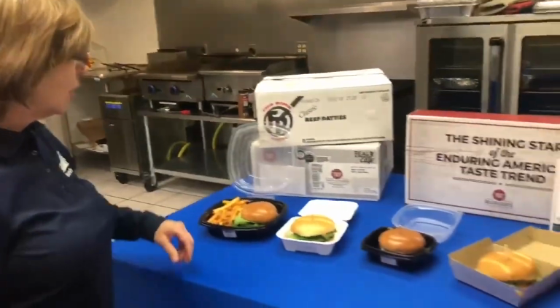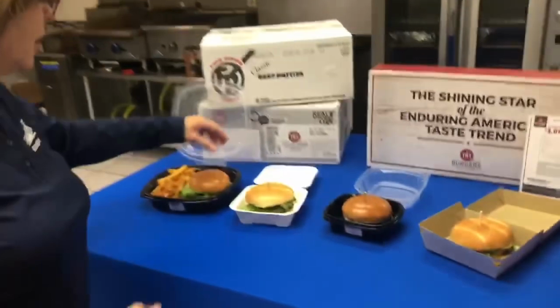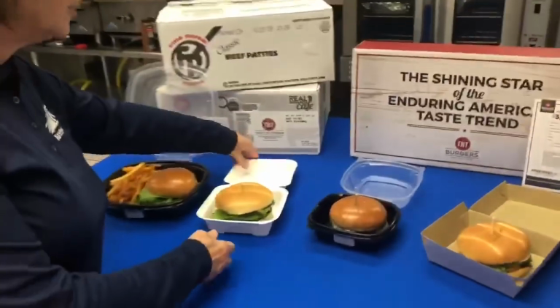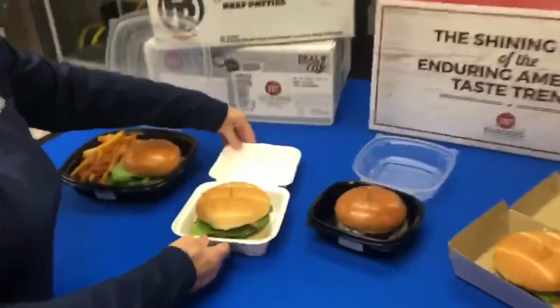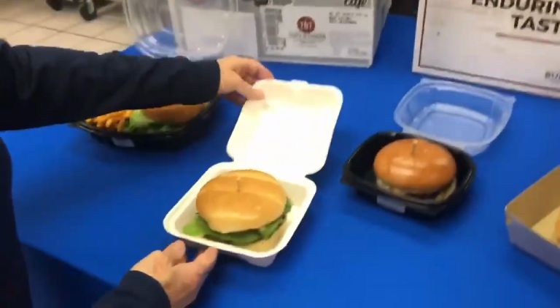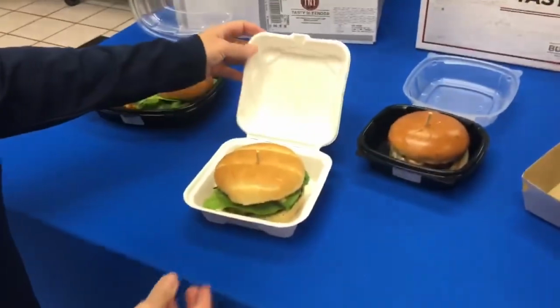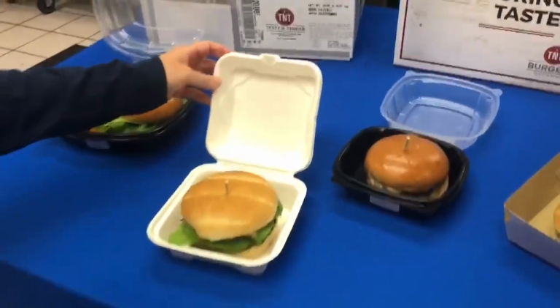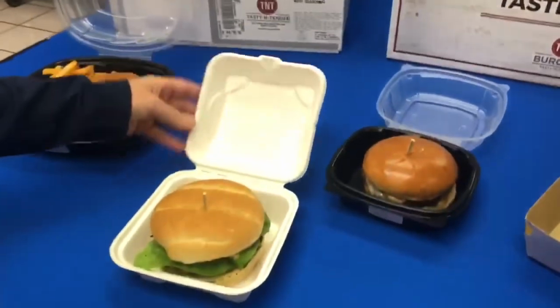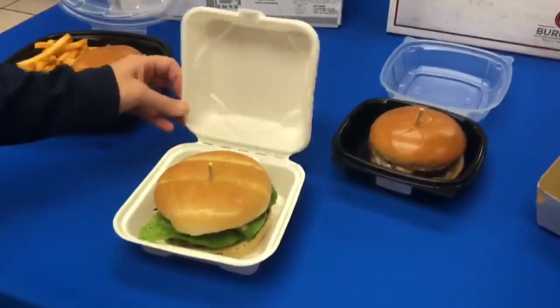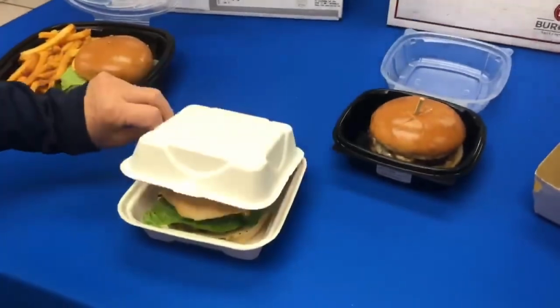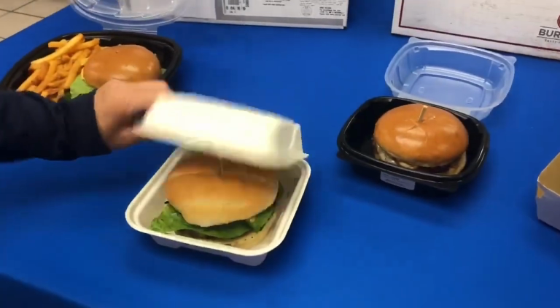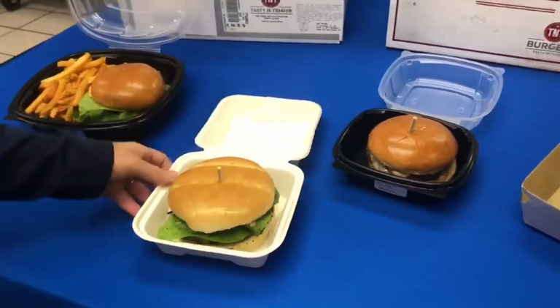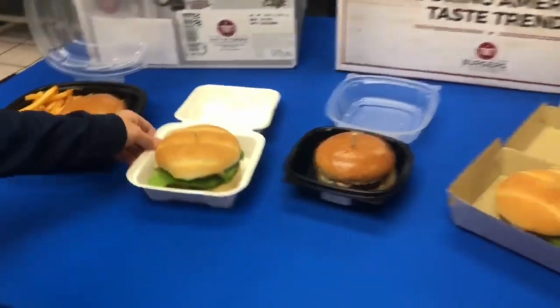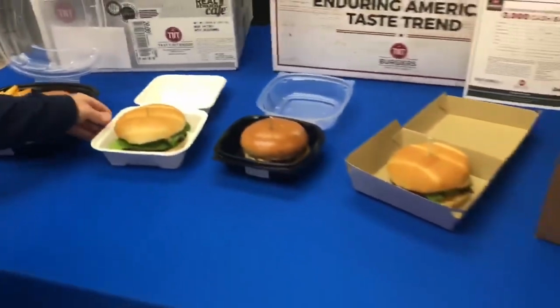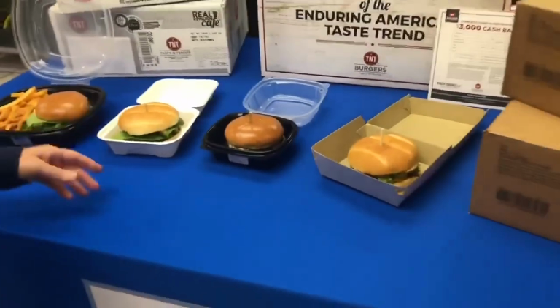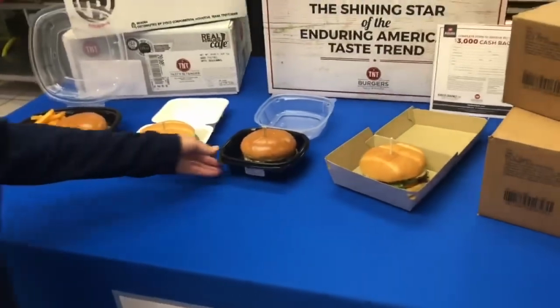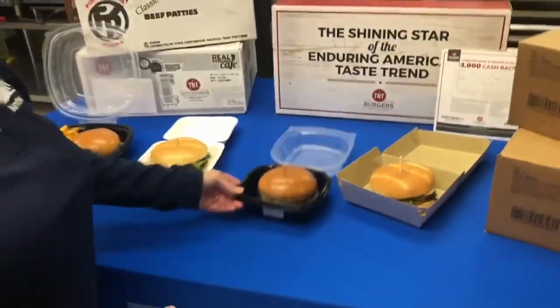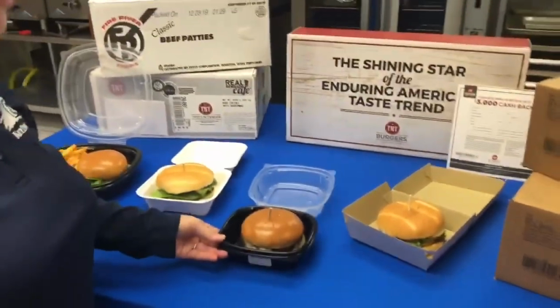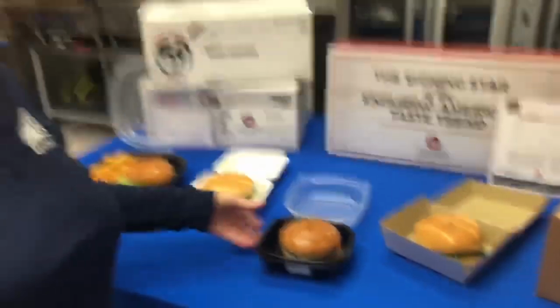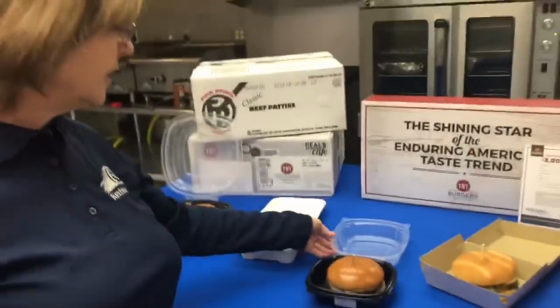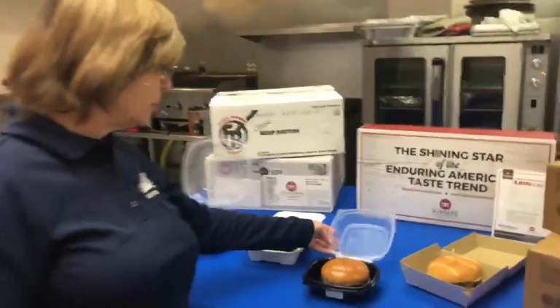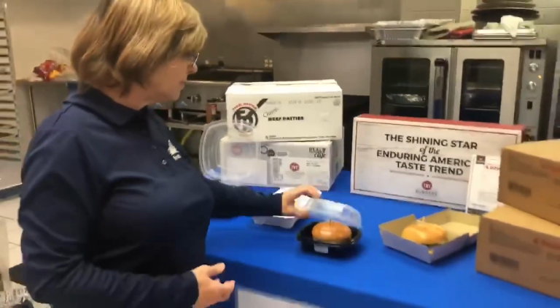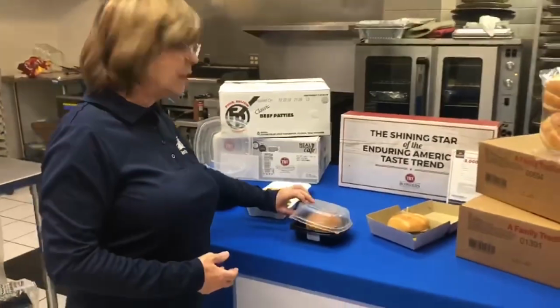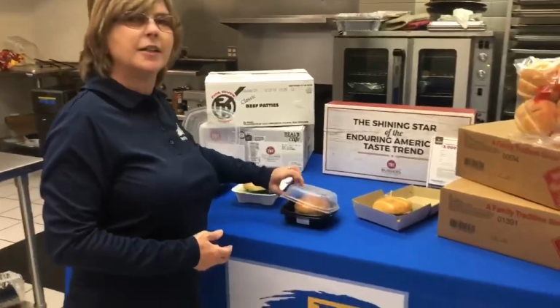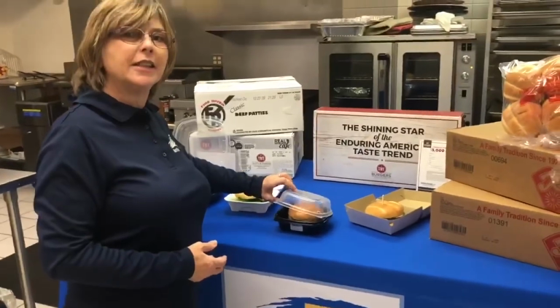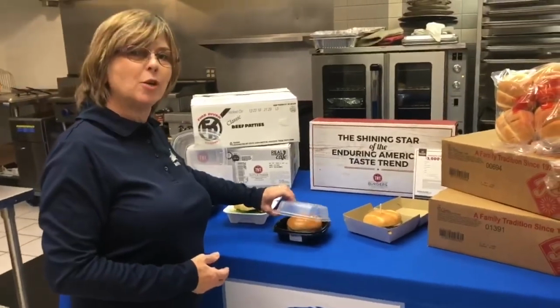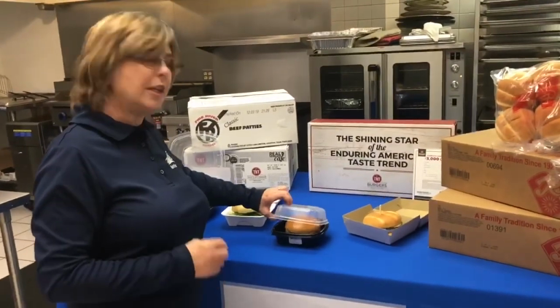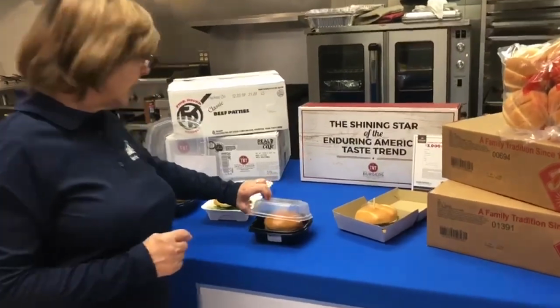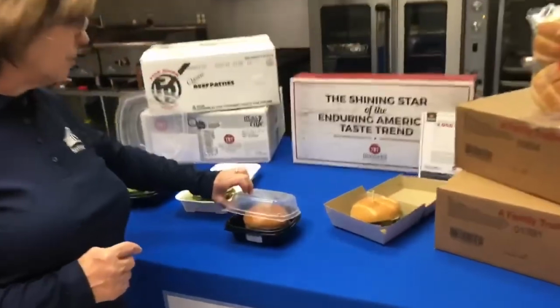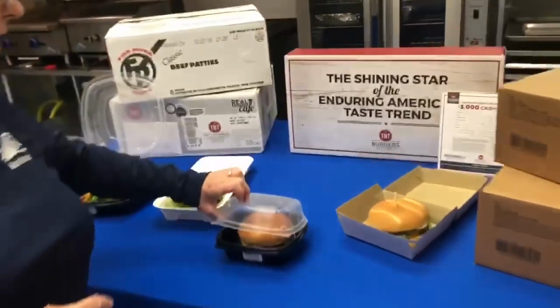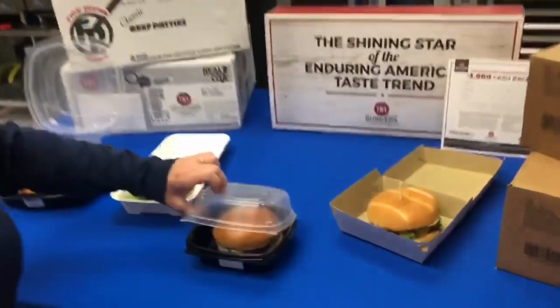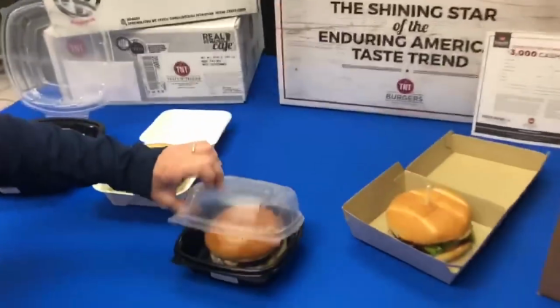We also have this item here. This is an eco-product — it's eco-friendly, a clam shell as well, and that's available to you for carry out. This item here is also a Sabred item — a clam shell with openings at the top for venting.